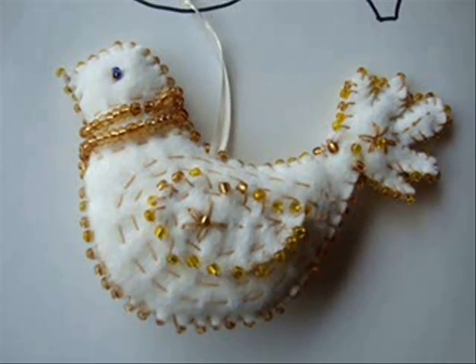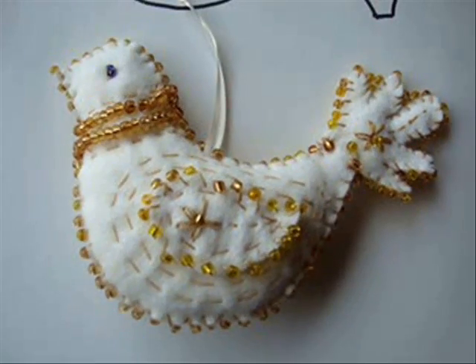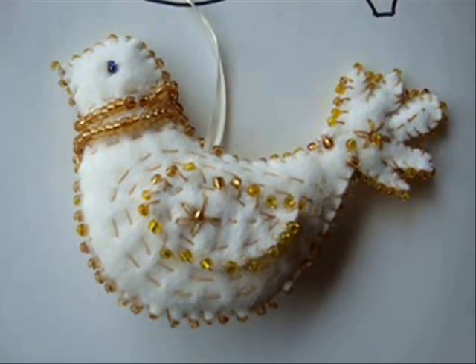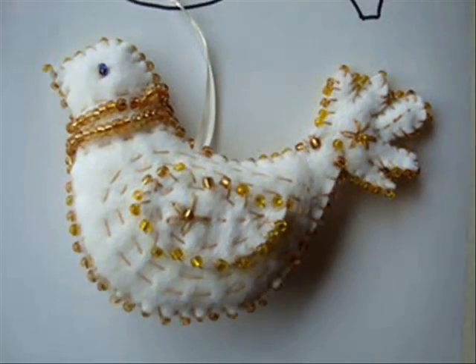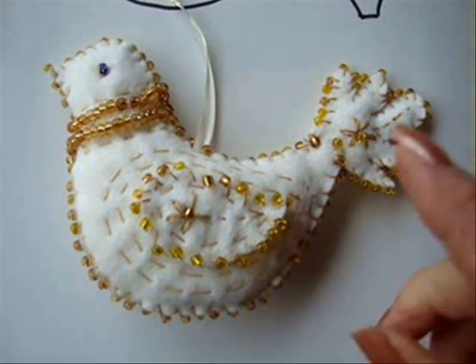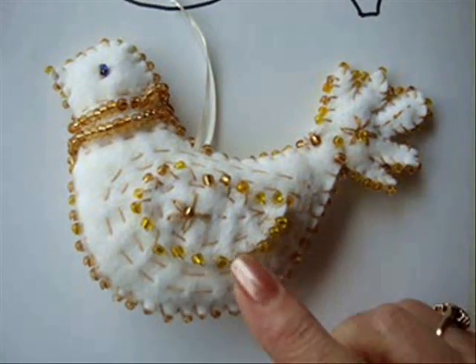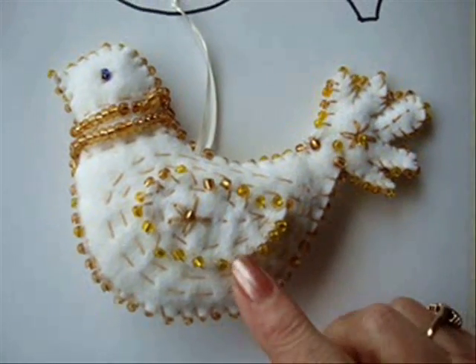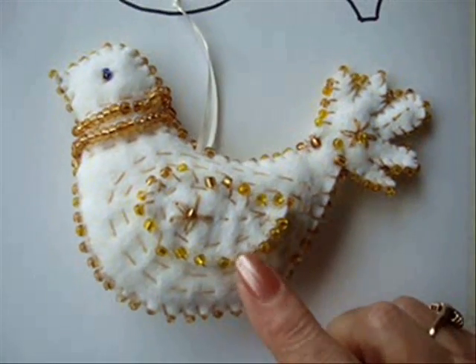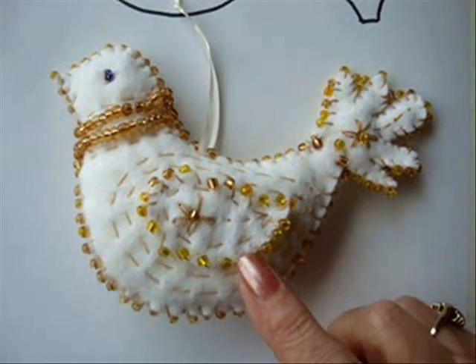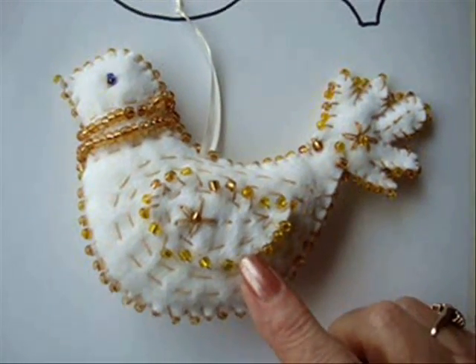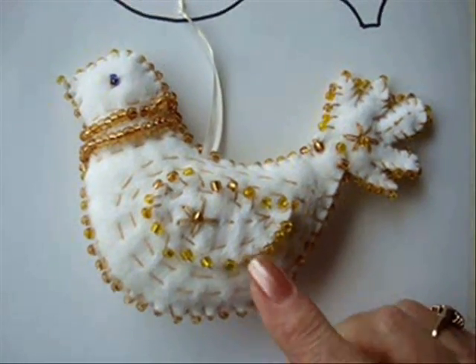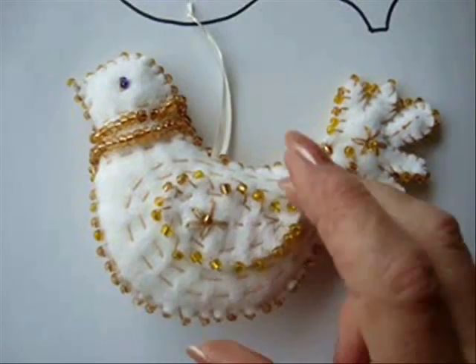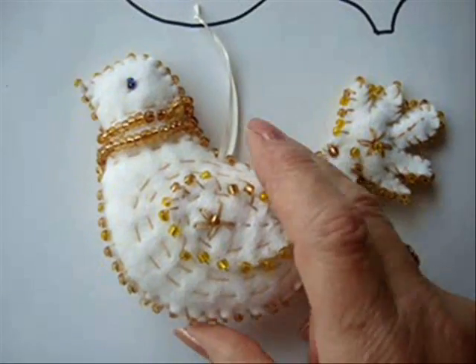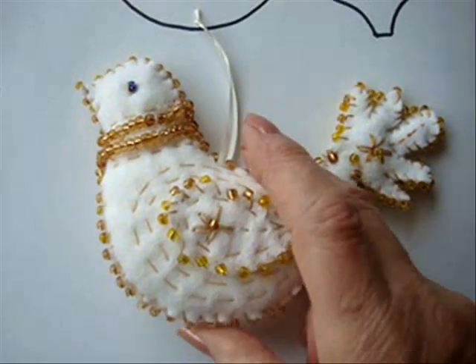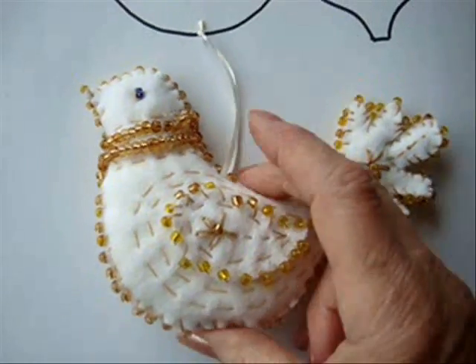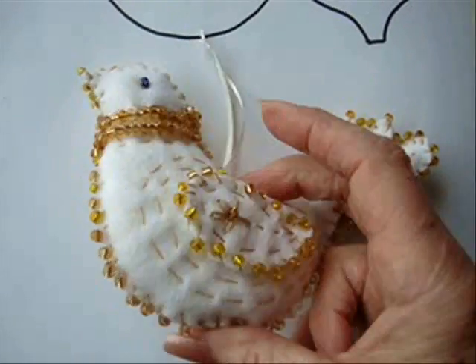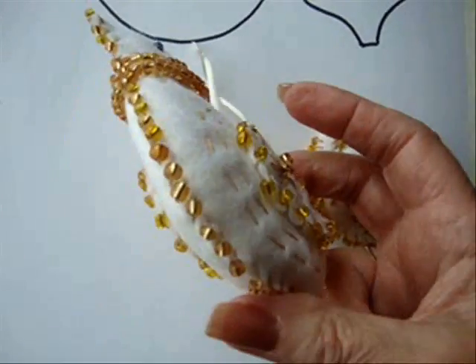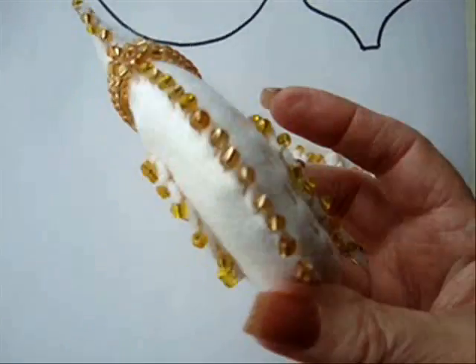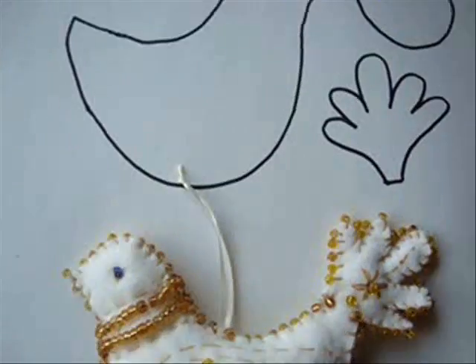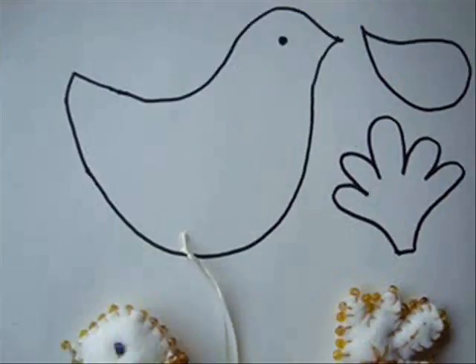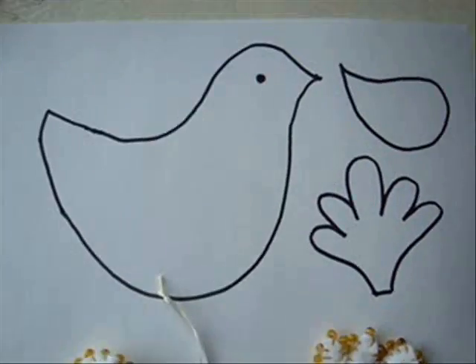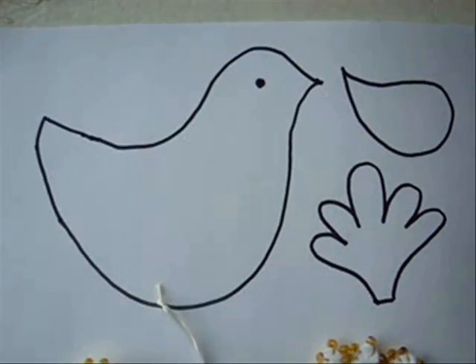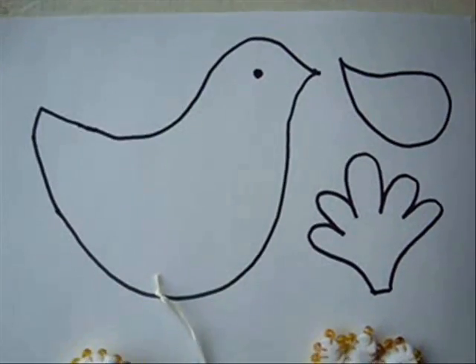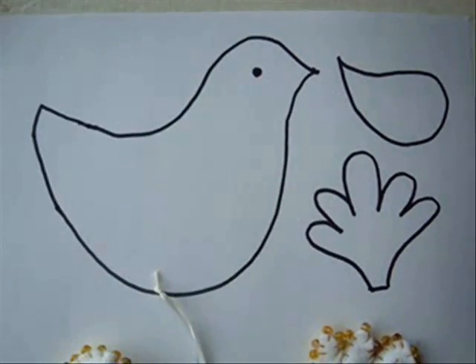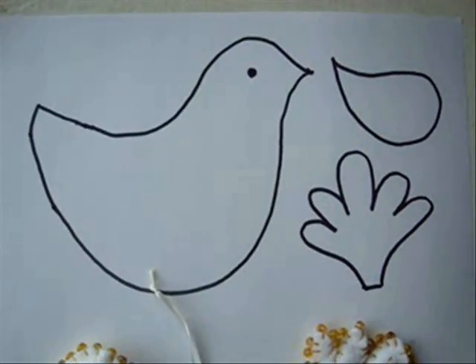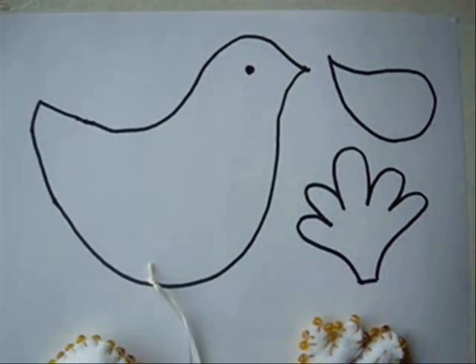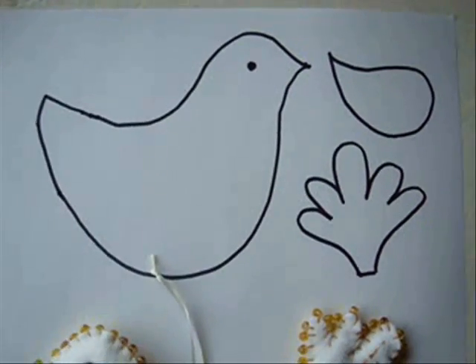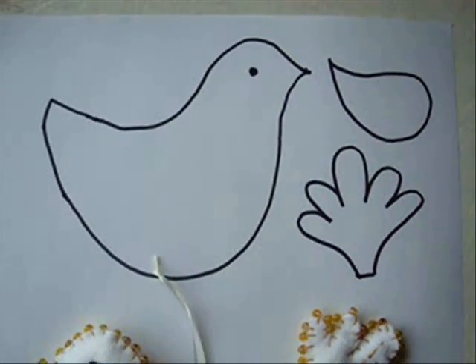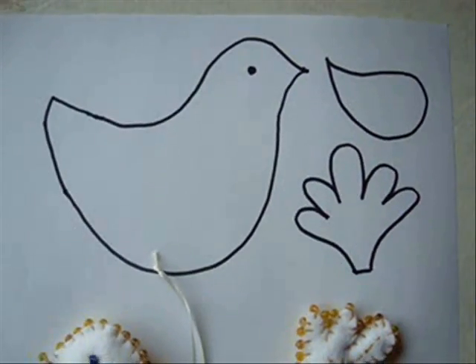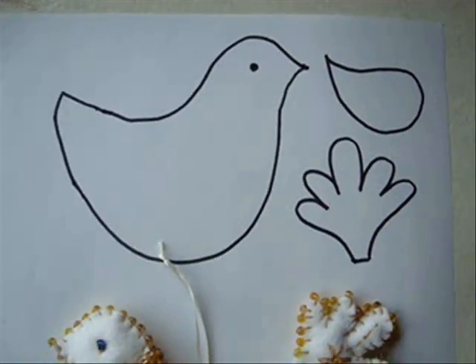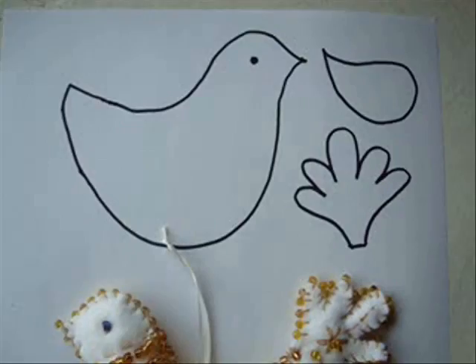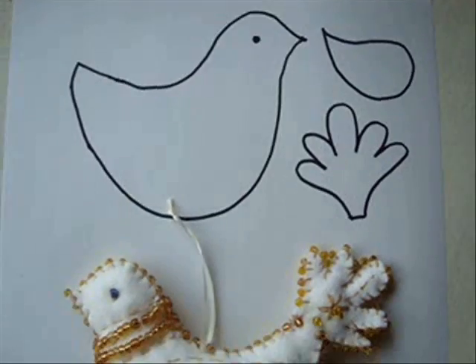Beaded Bird. Hi everyone, this is Emmy. Today I'm going to show you how to make this very special beaded bird. I'm going to make this pattern available to you in the link below this video.